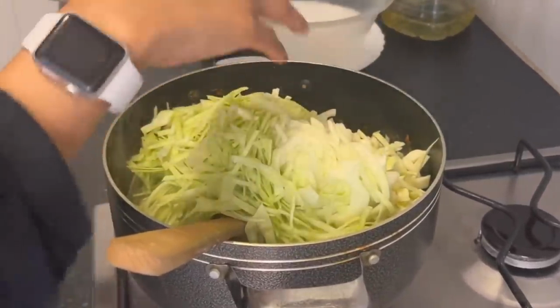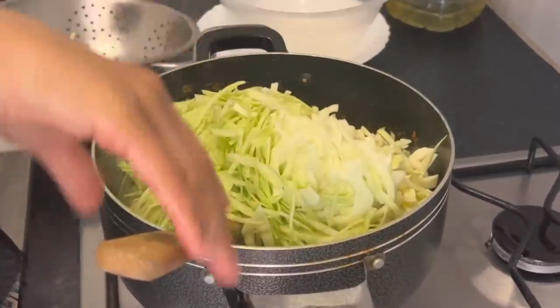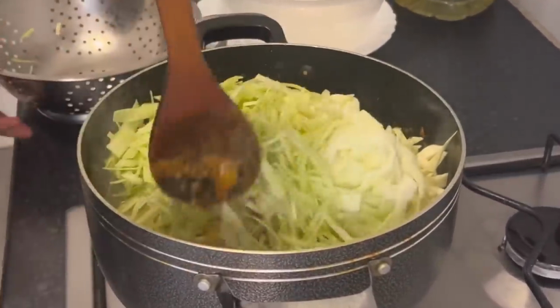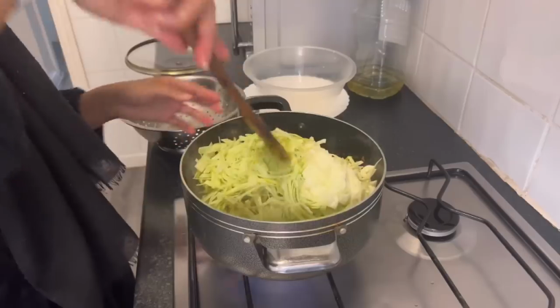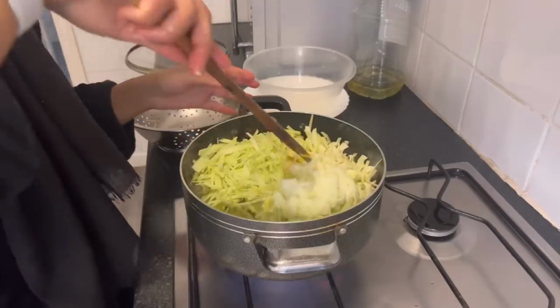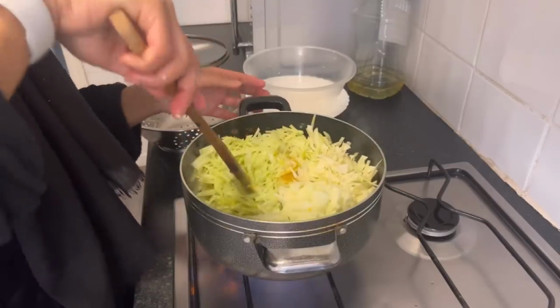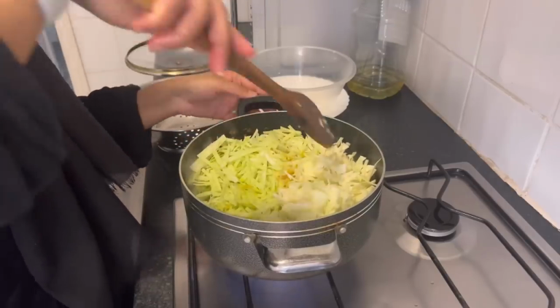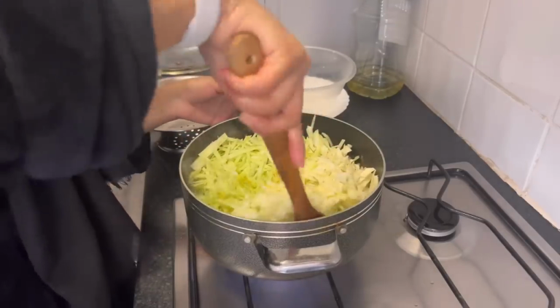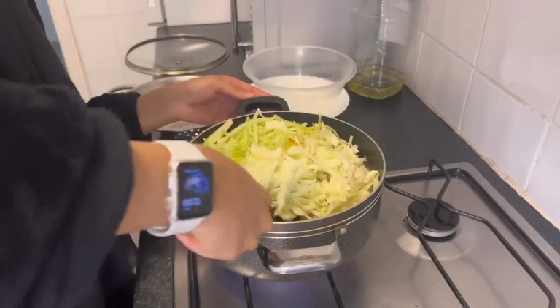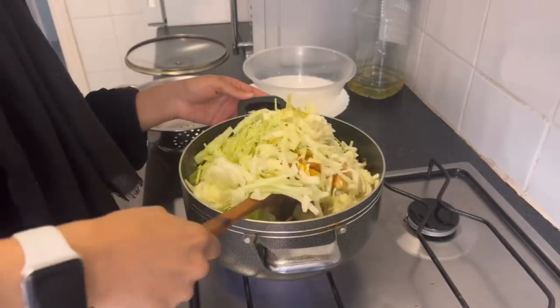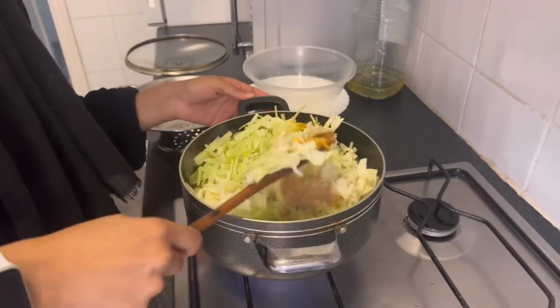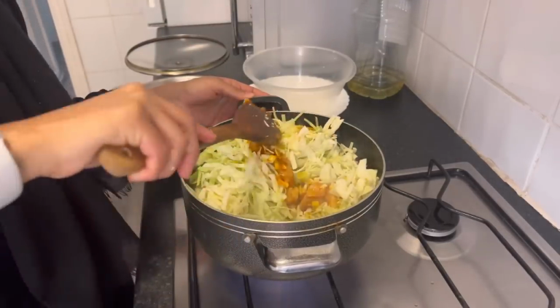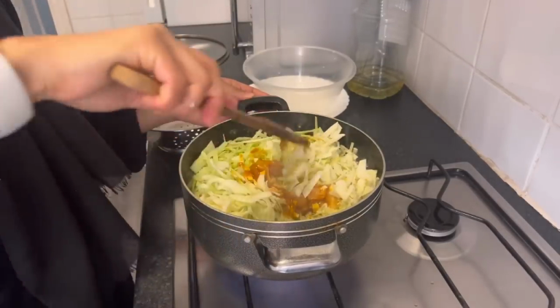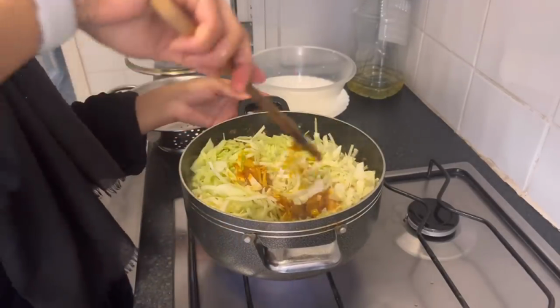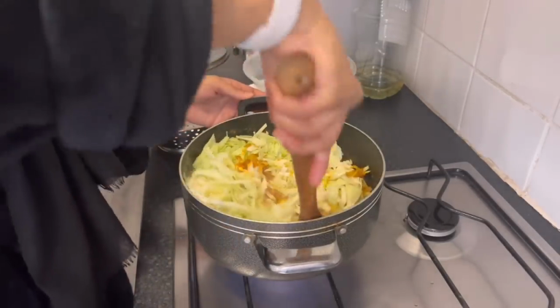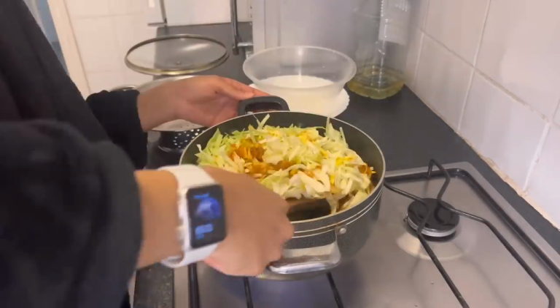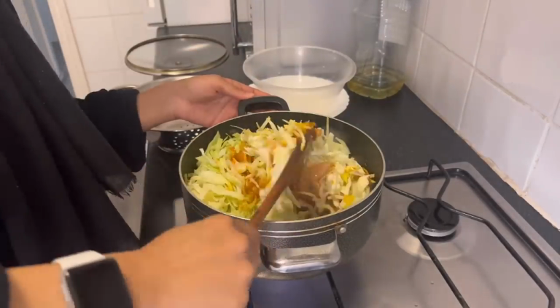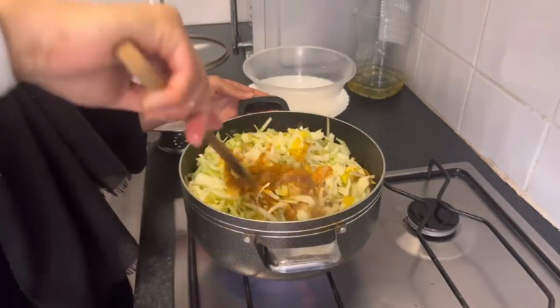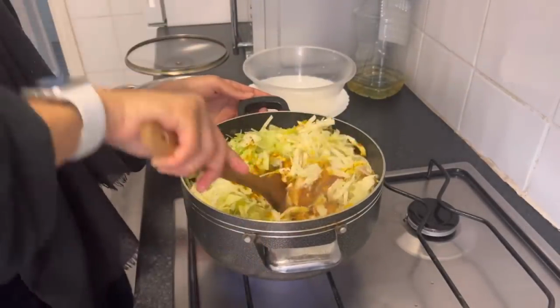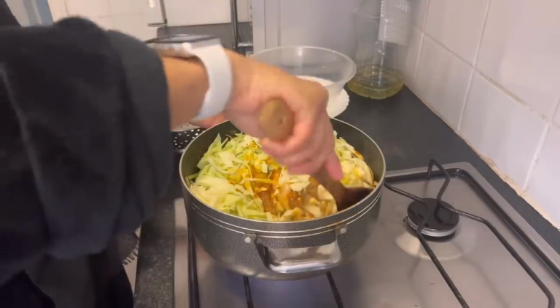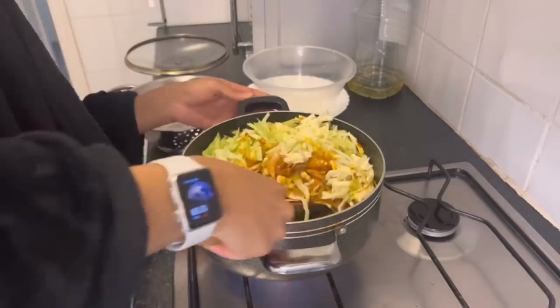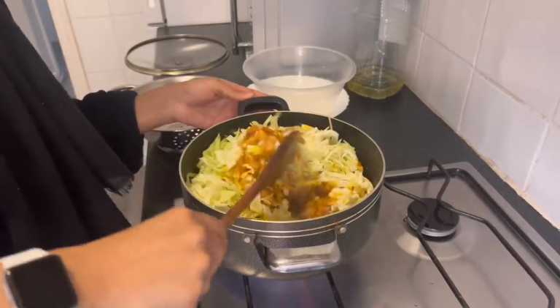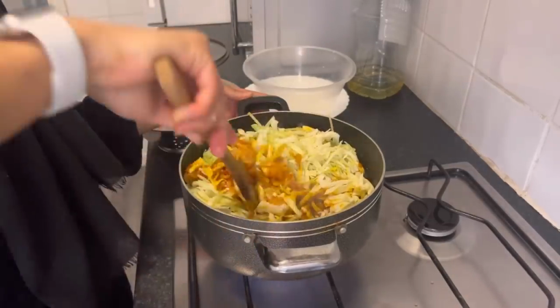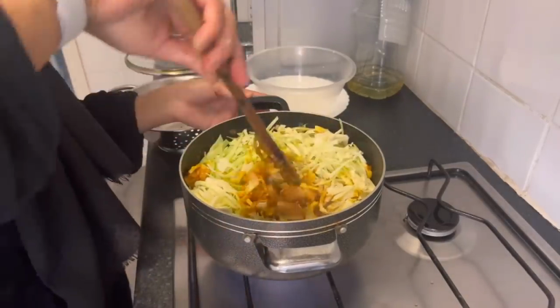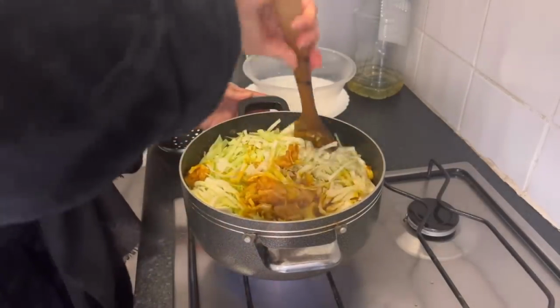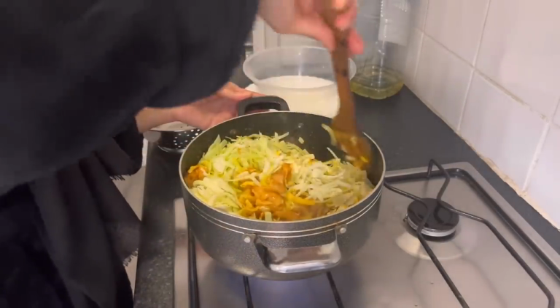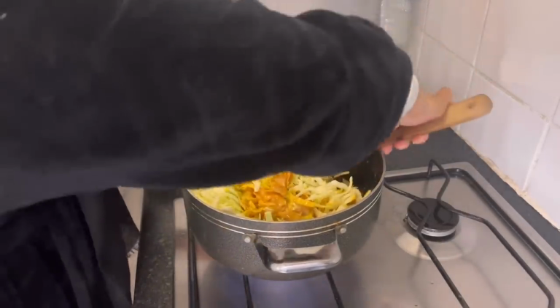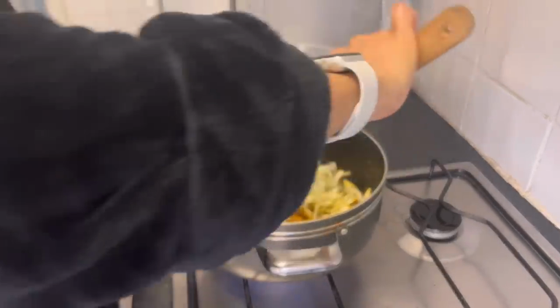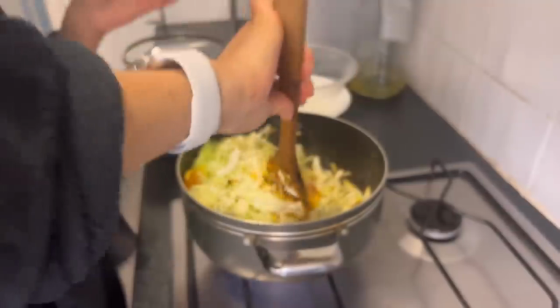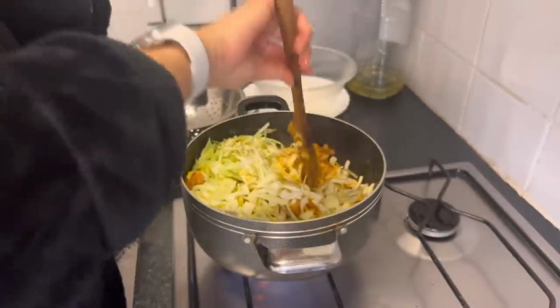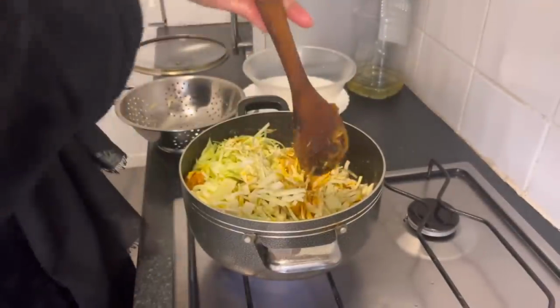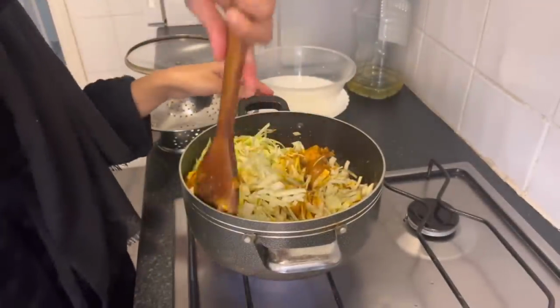Chicken doesn't take that long to cook, plus they're small pieces. So I'm going to mix this up really well and then cover it up on low gas.